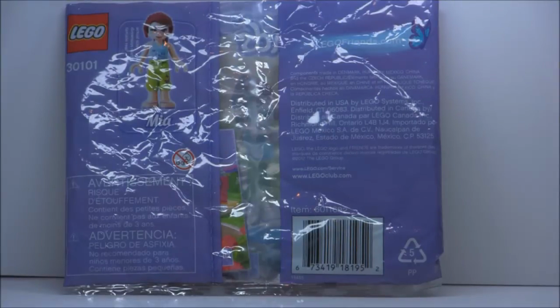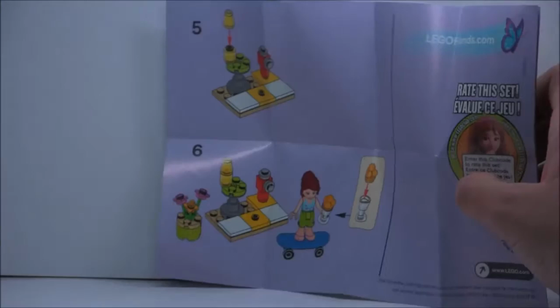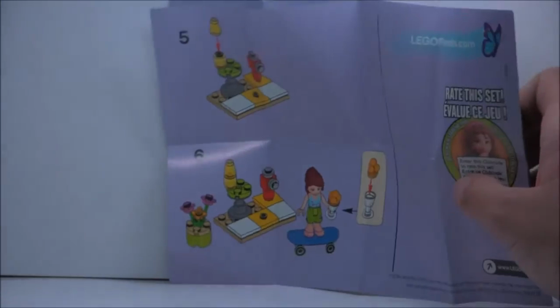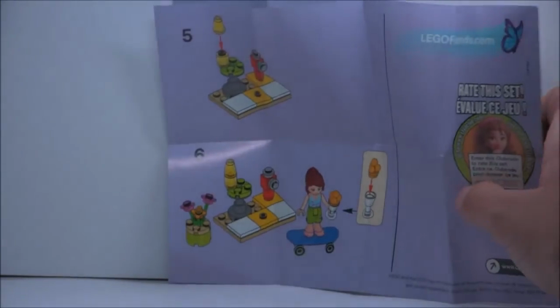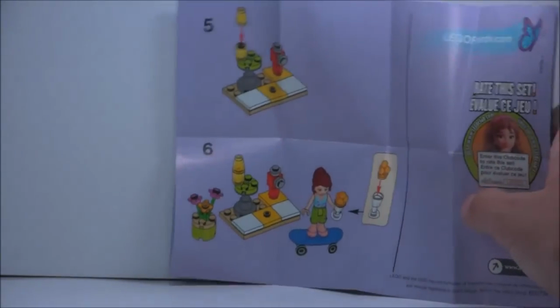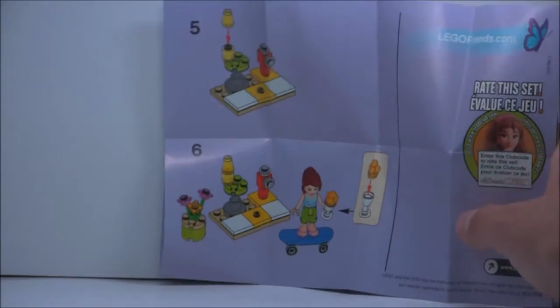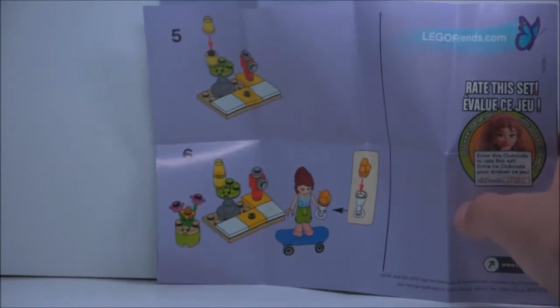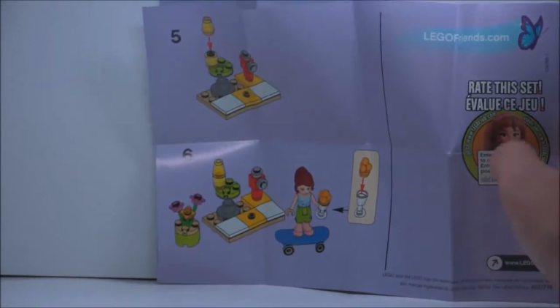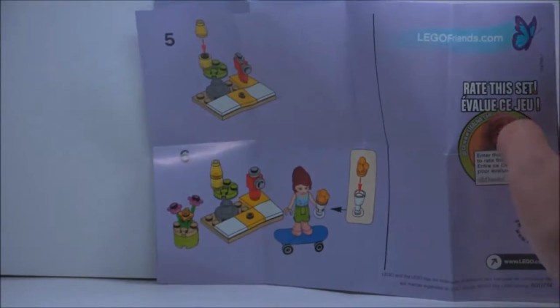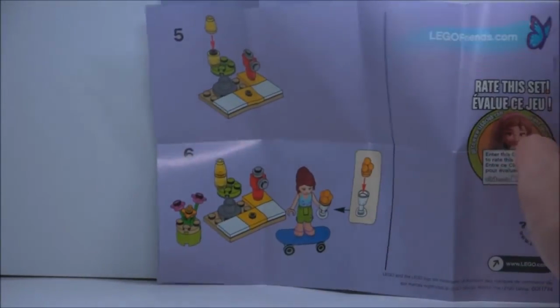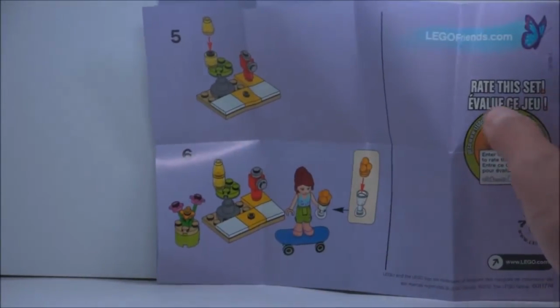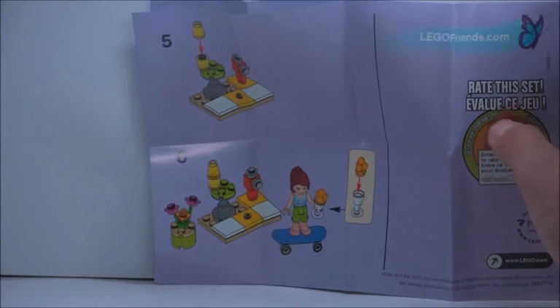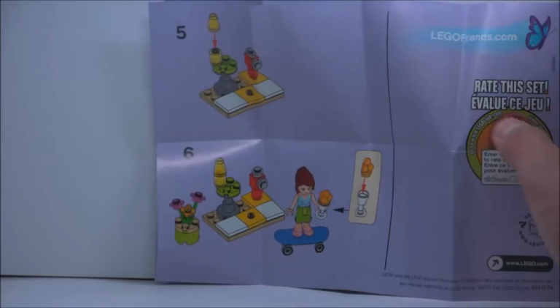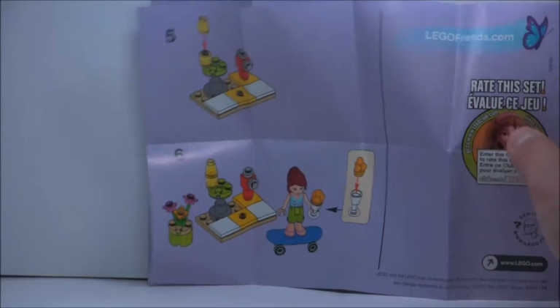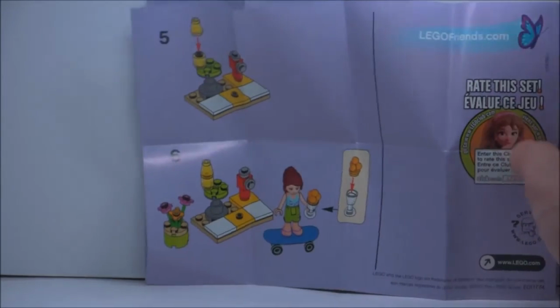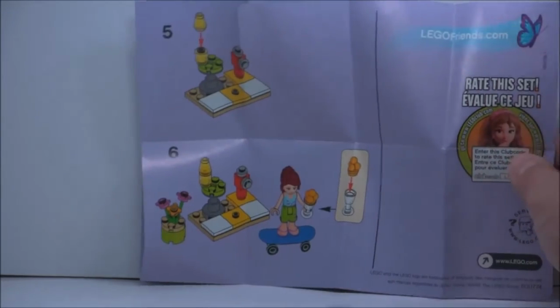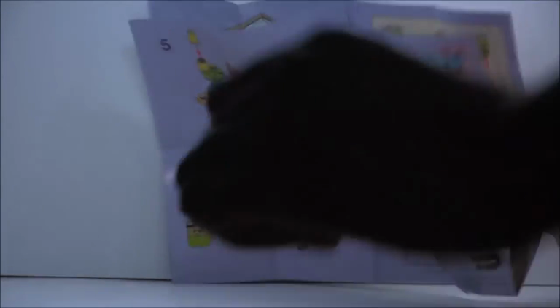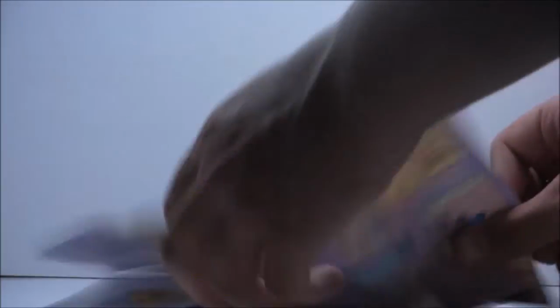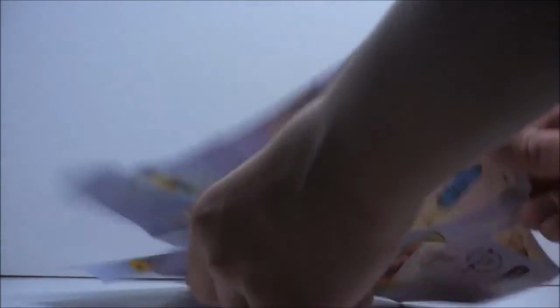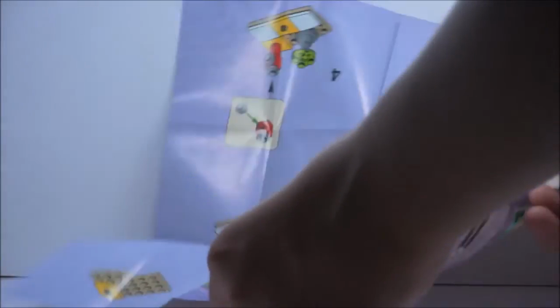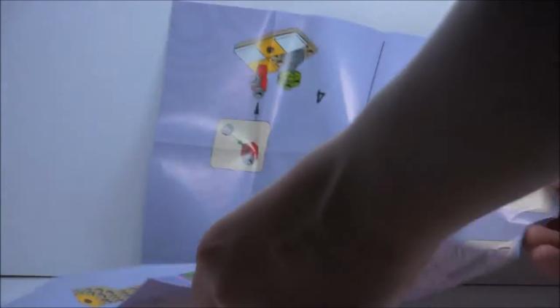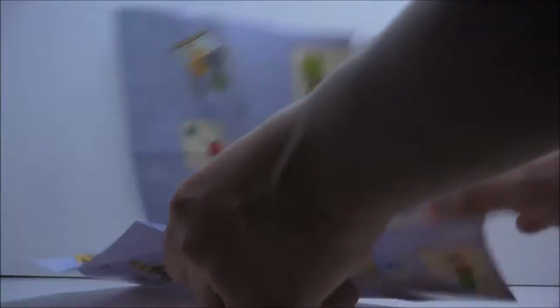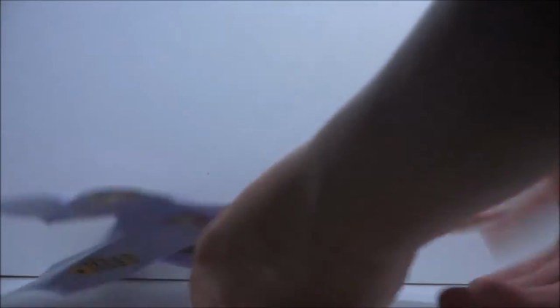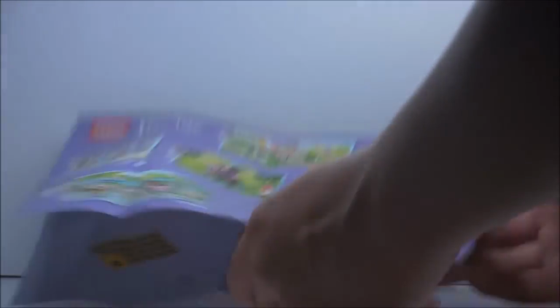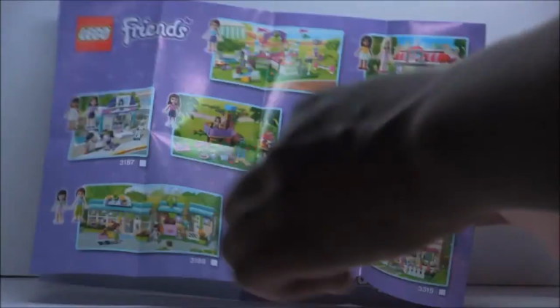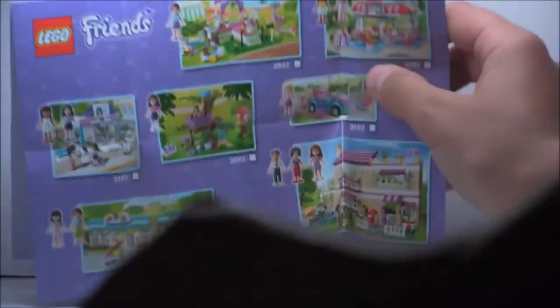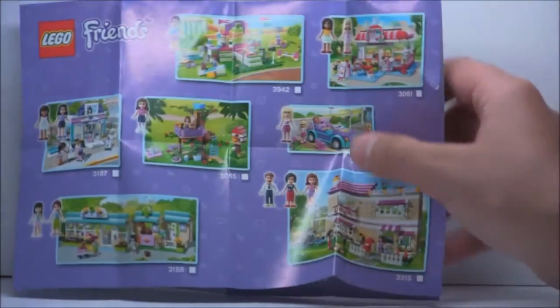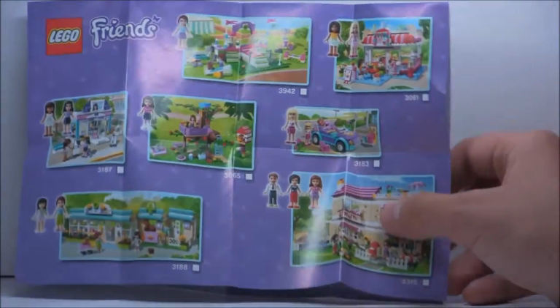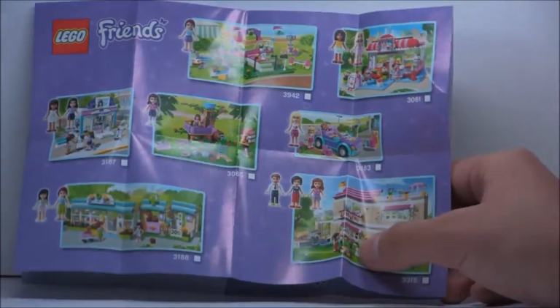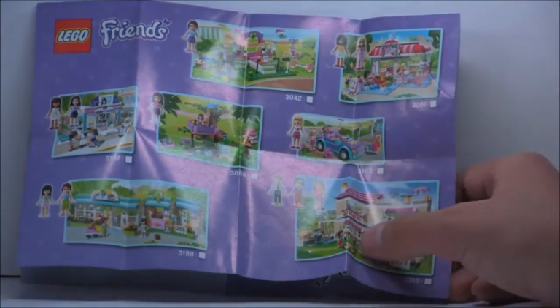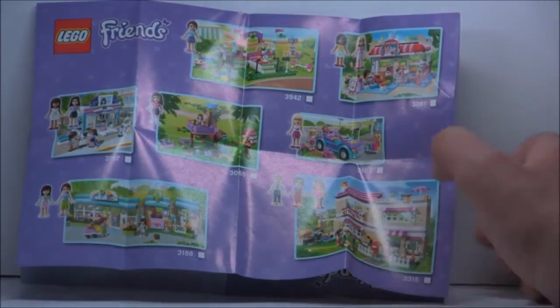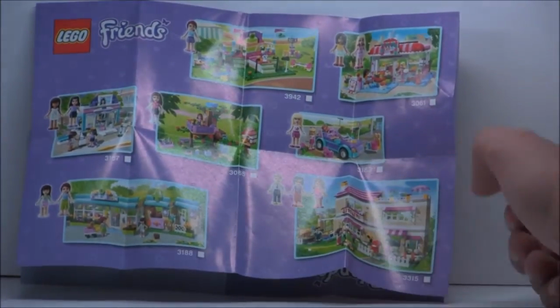The set does include one pretty small manual, and it's basically just a leaflet of paper folded in half. There is an advertisement for the first line of sets.